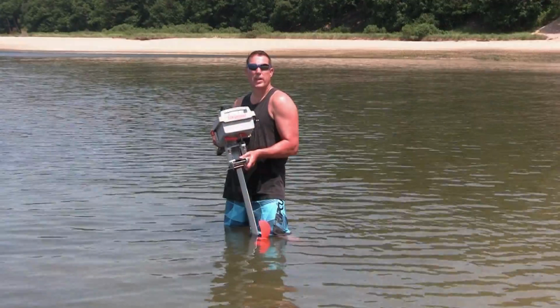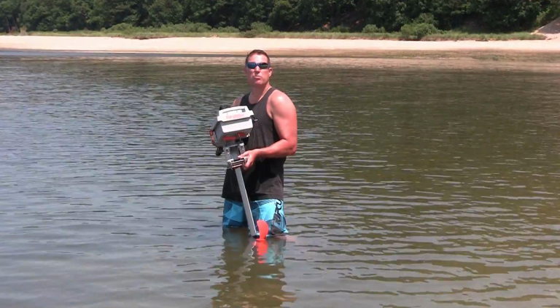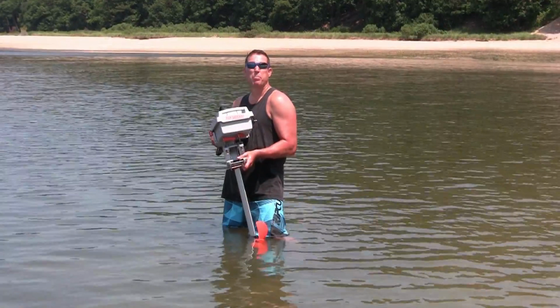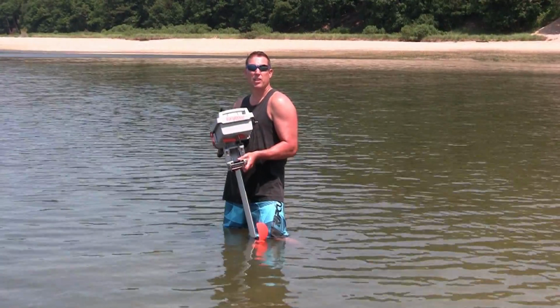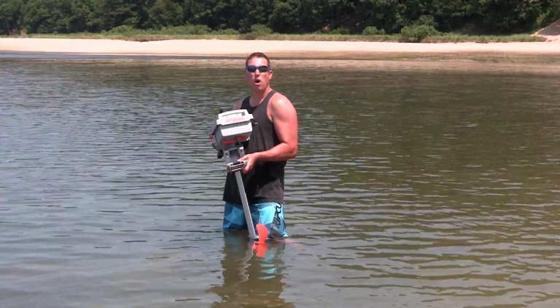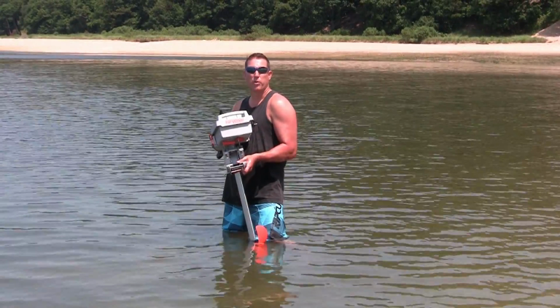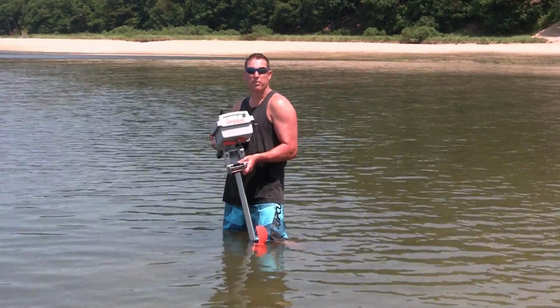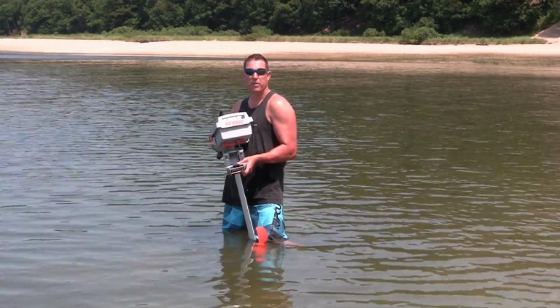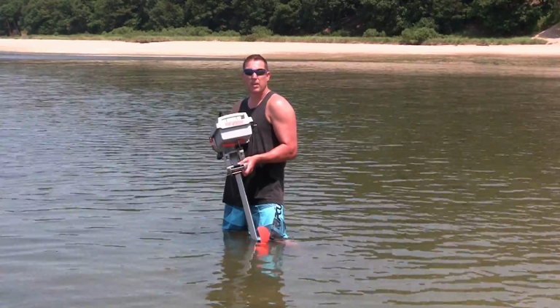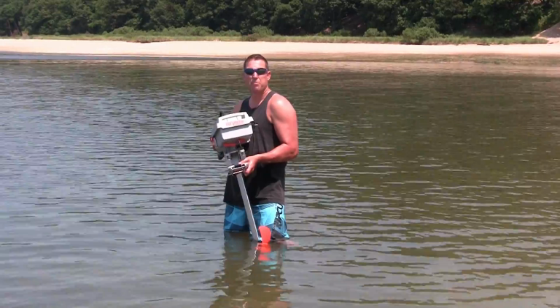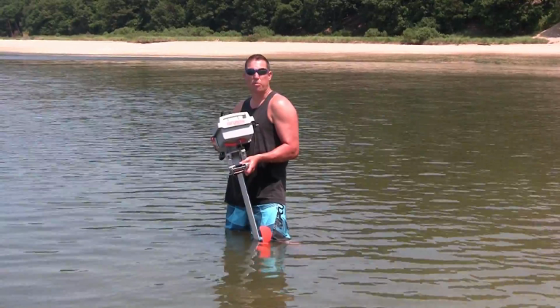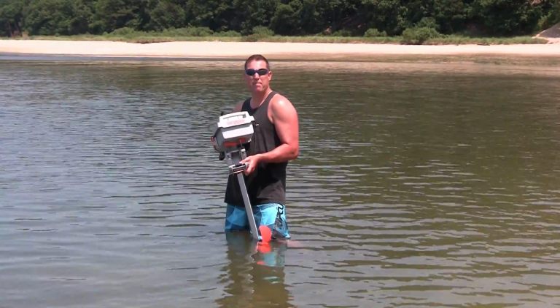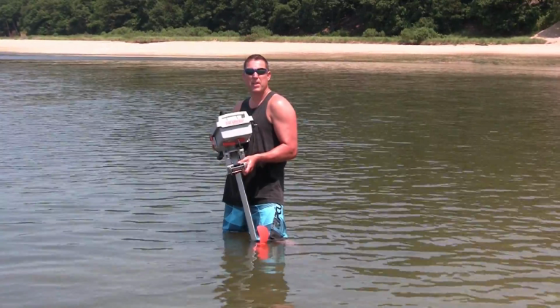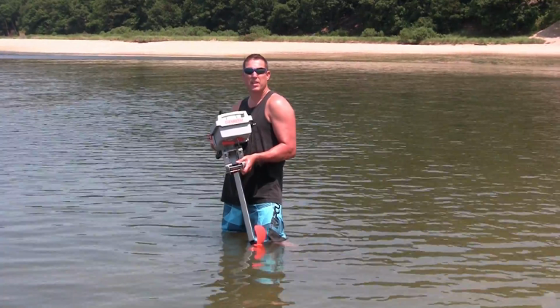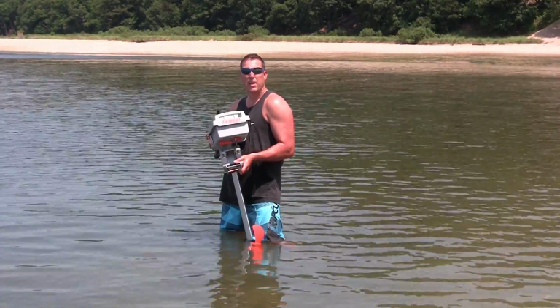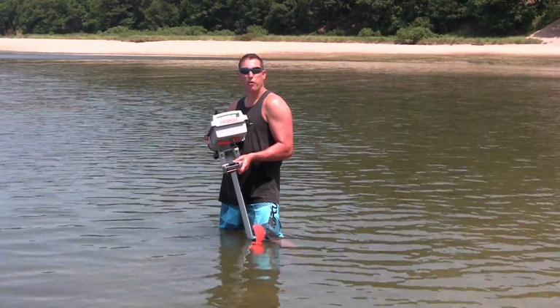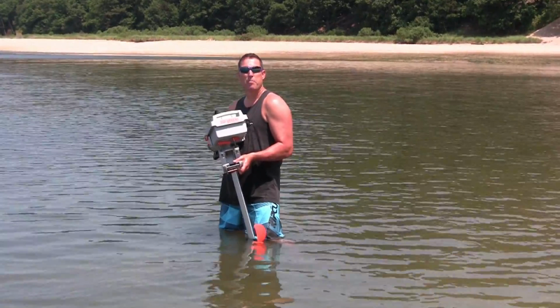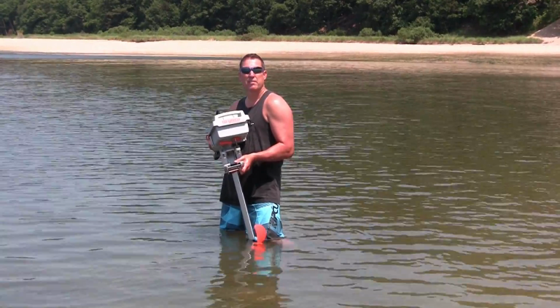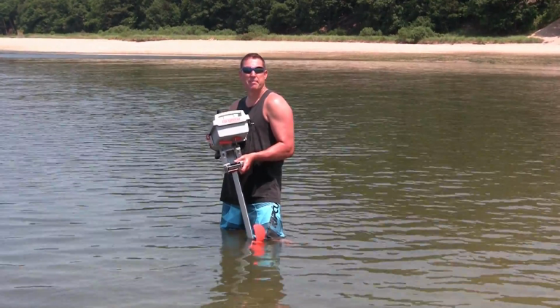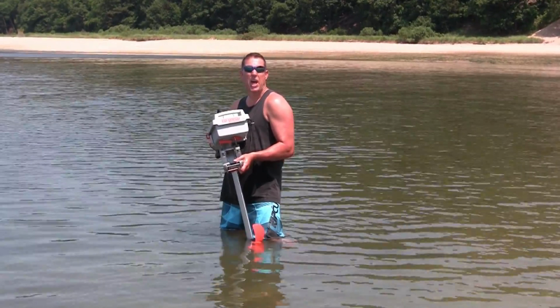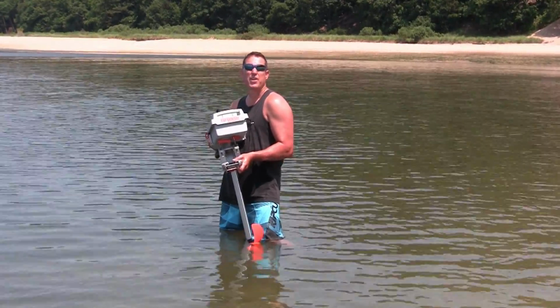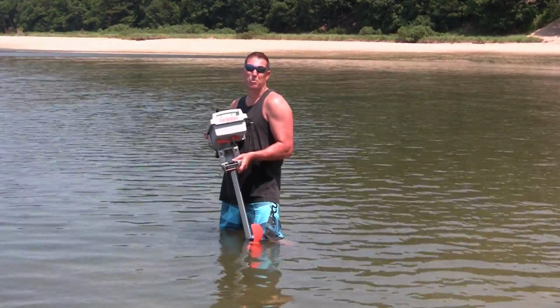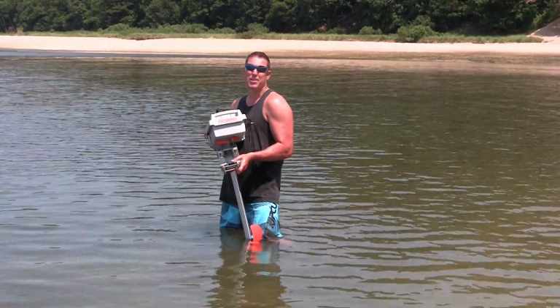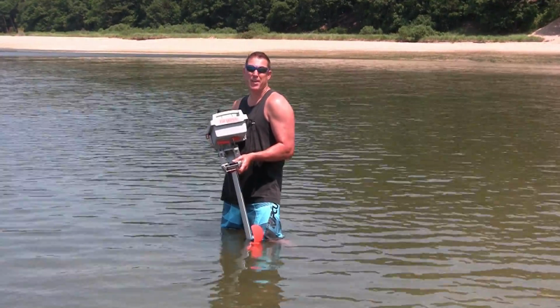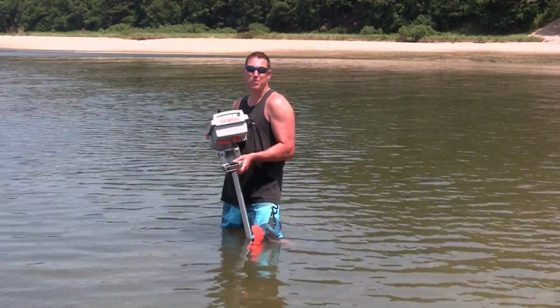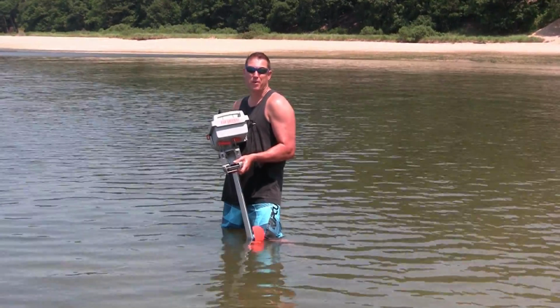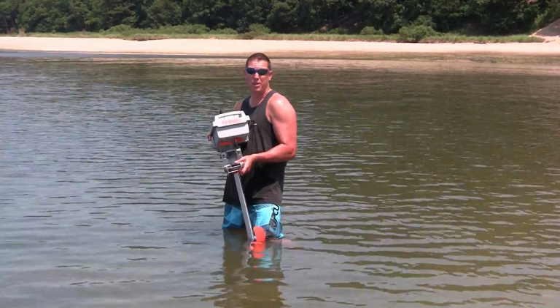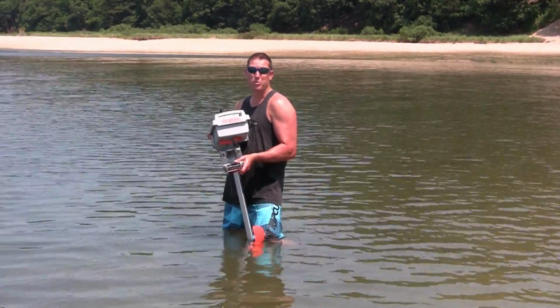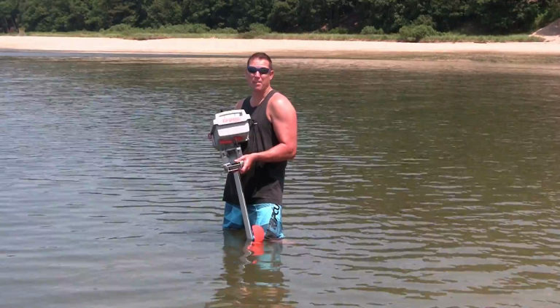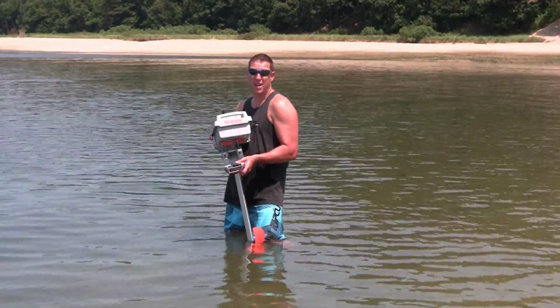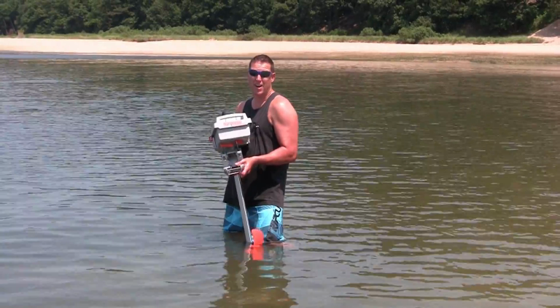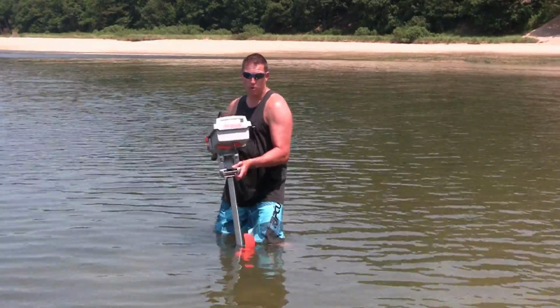Torqueedo is completely waterproof — up to three feet and thirty minutes. I don't think you'd want to do this with your $2,000 outboard.